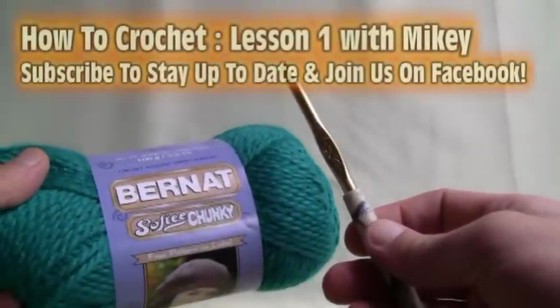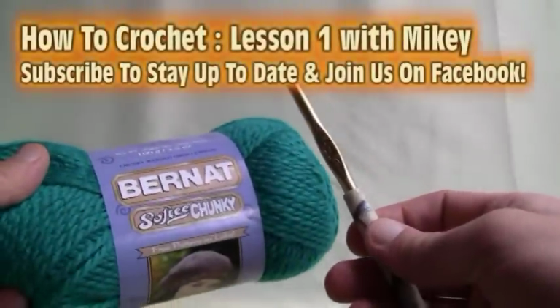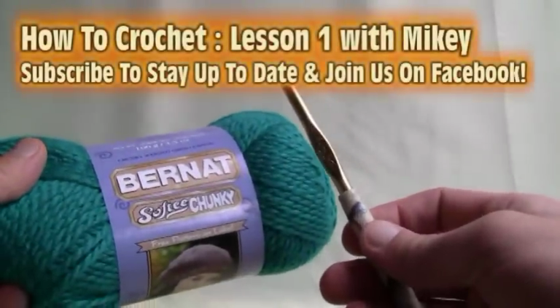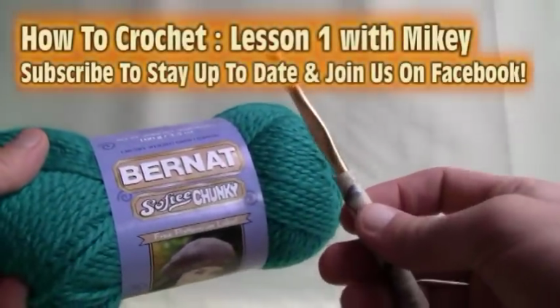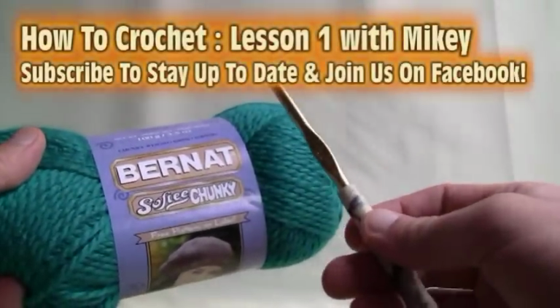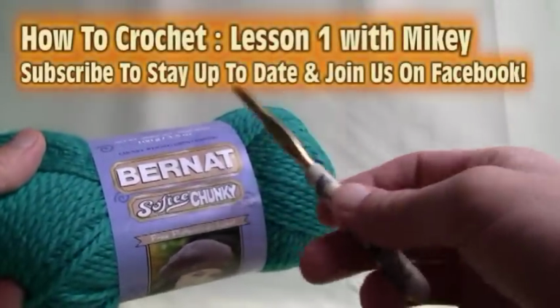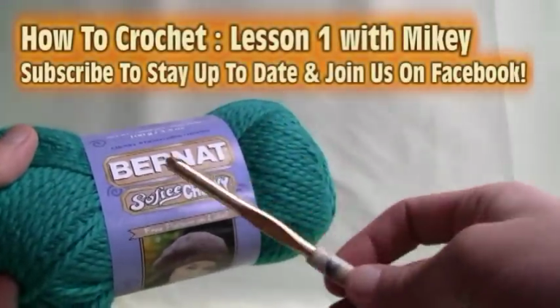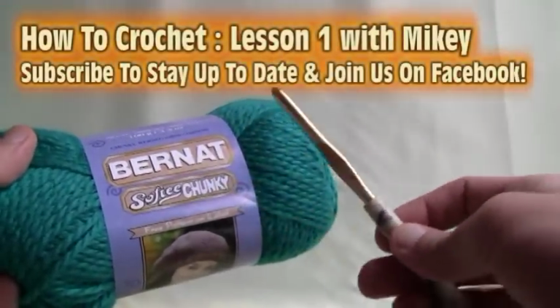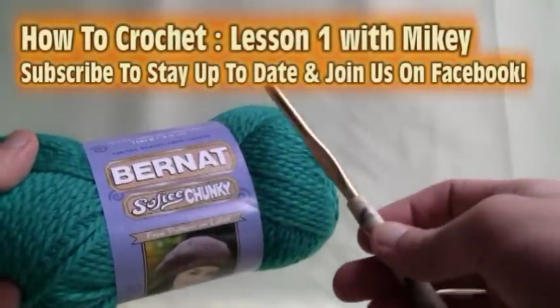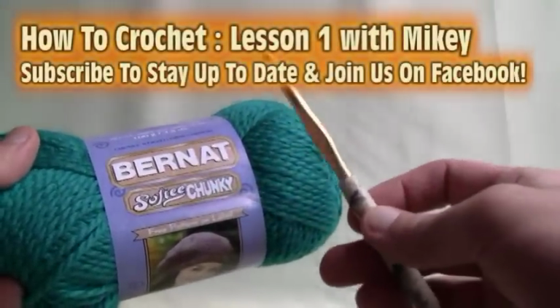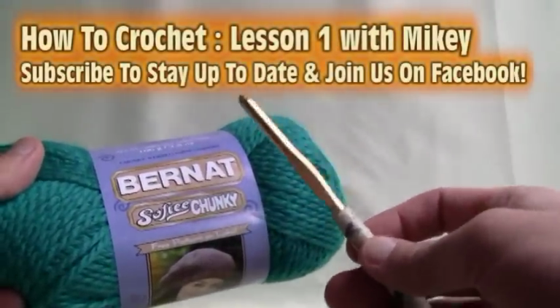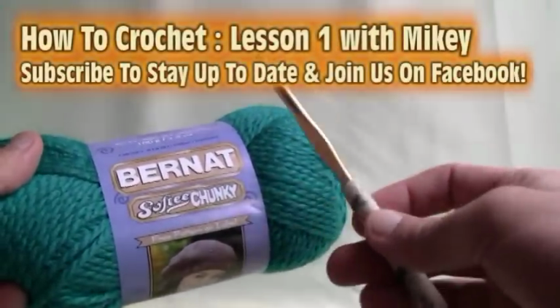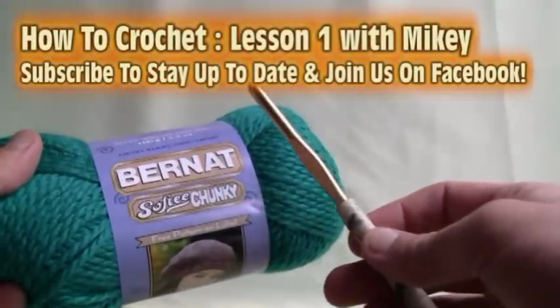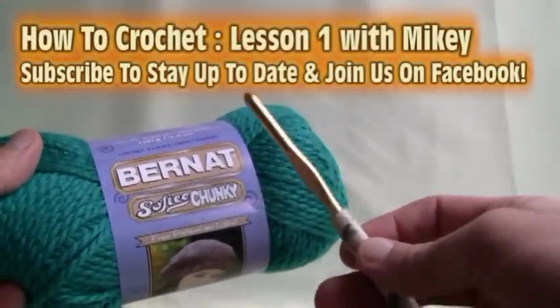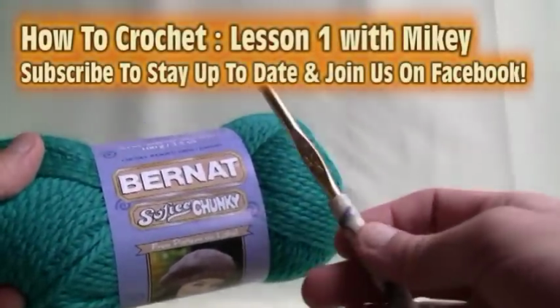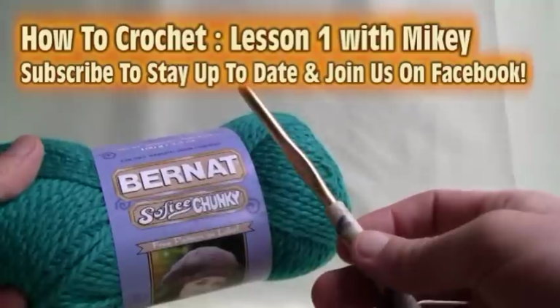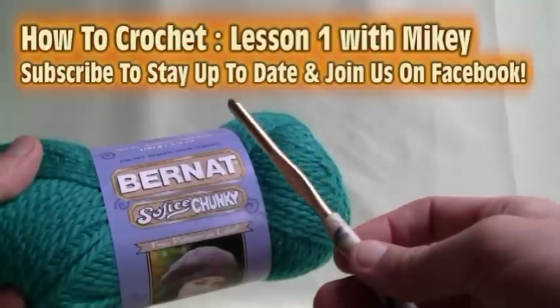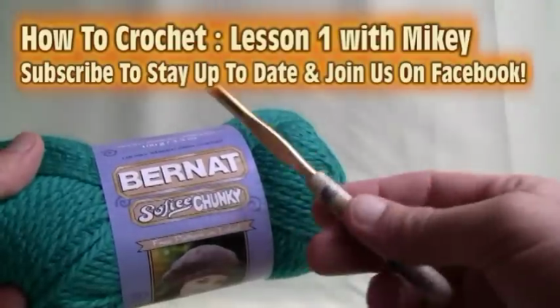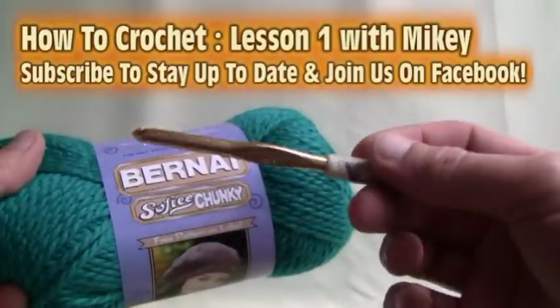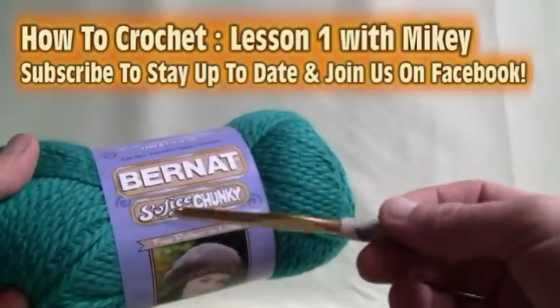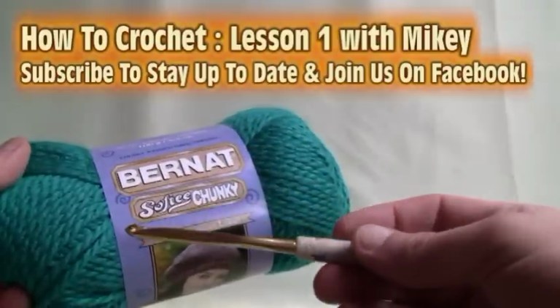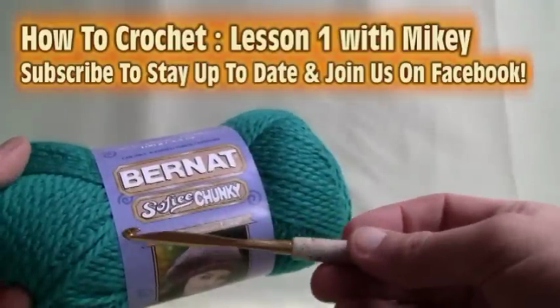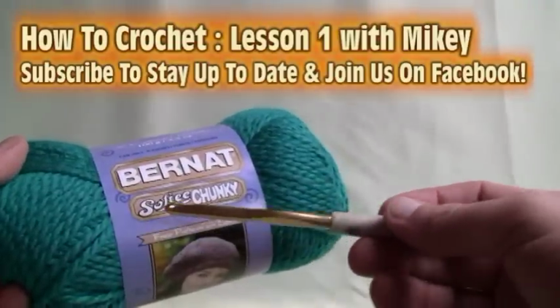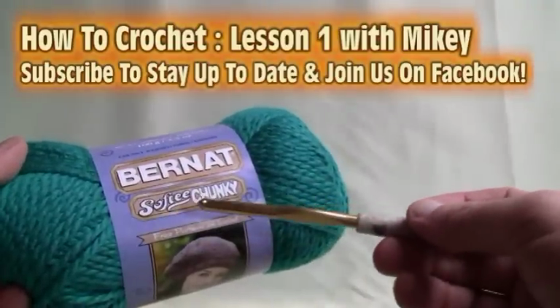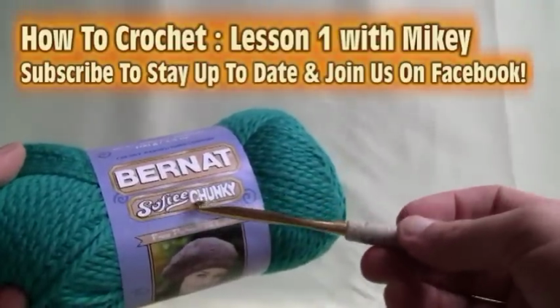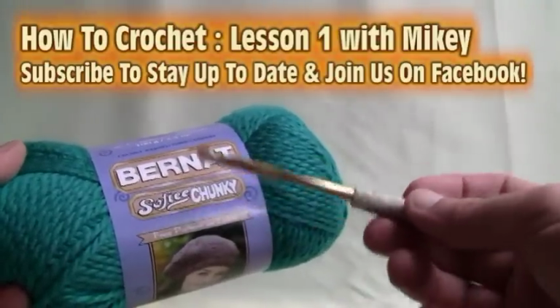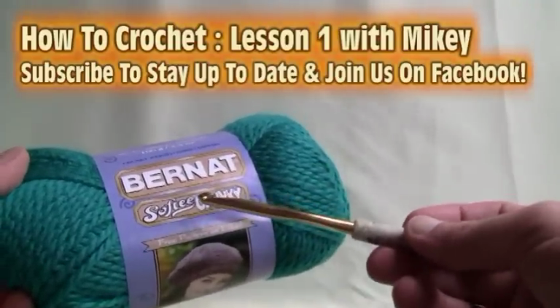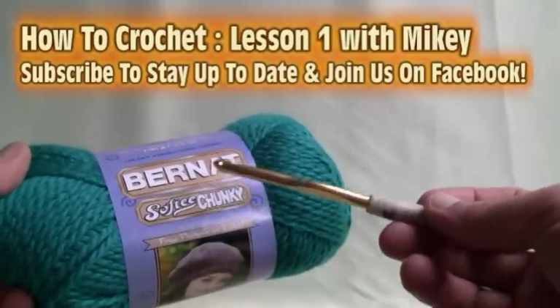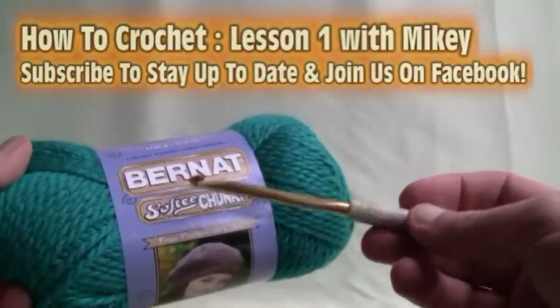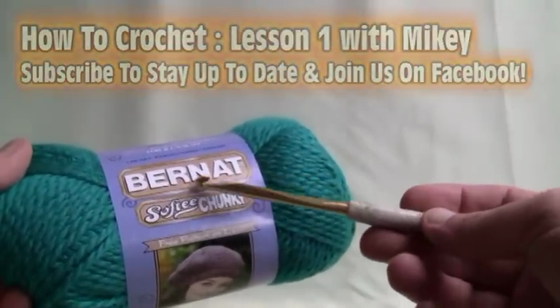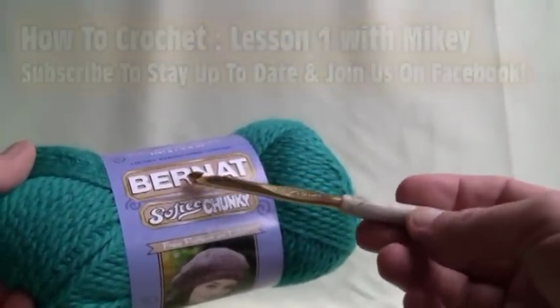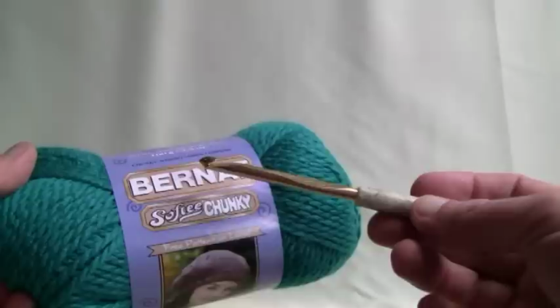In this tutorial you're going to learn how to do regular crochet right from scratch. If you've never done crochet, this is the video for you. I've done a video like this before that's extremely popular, so this is an update so that the video is clear once again.